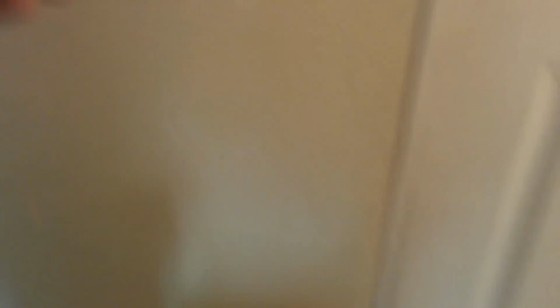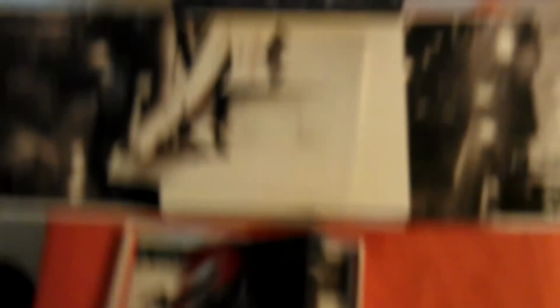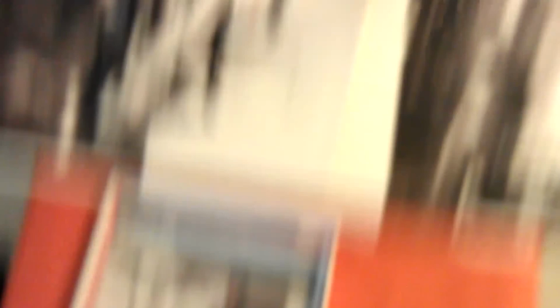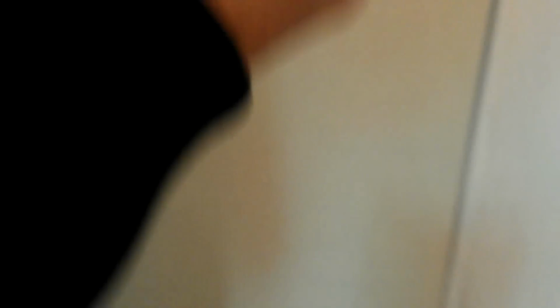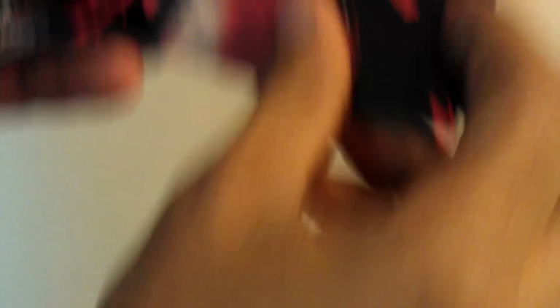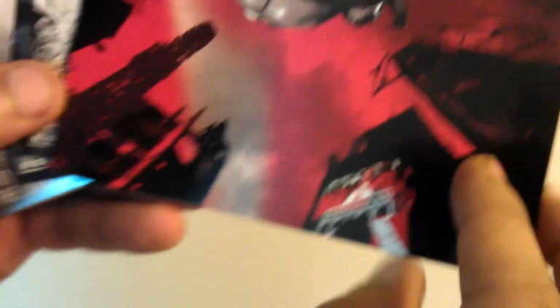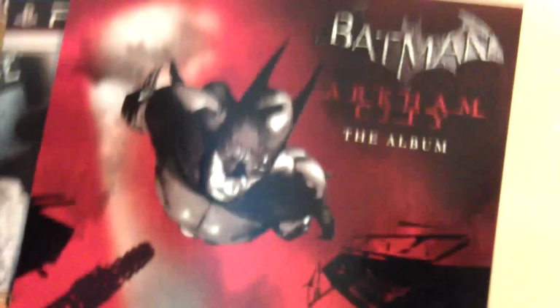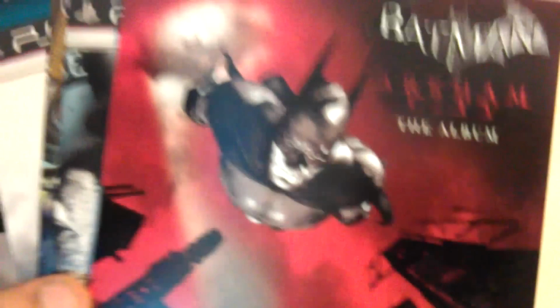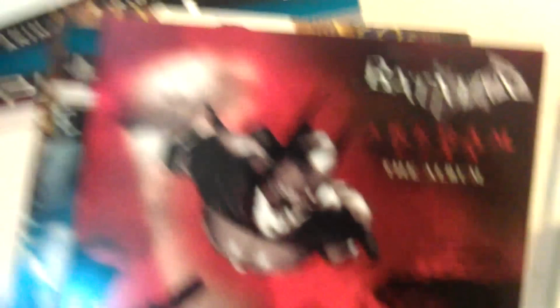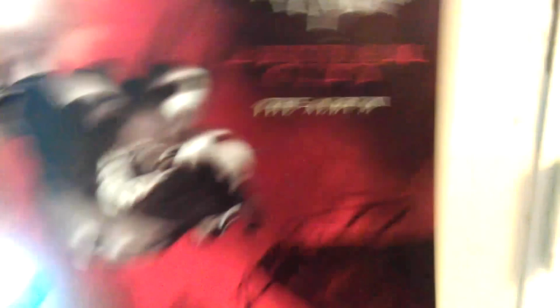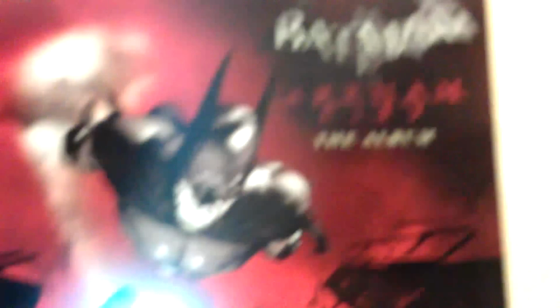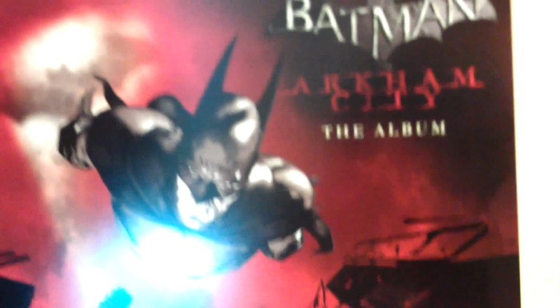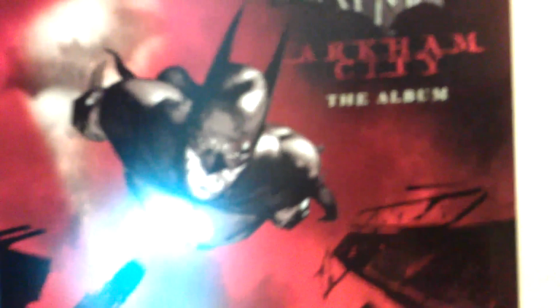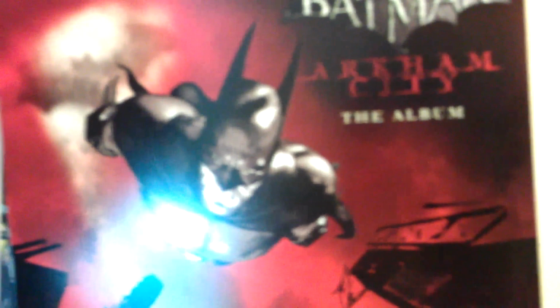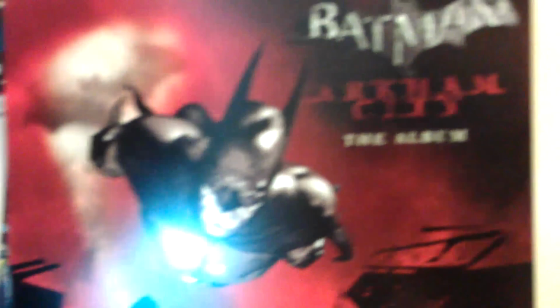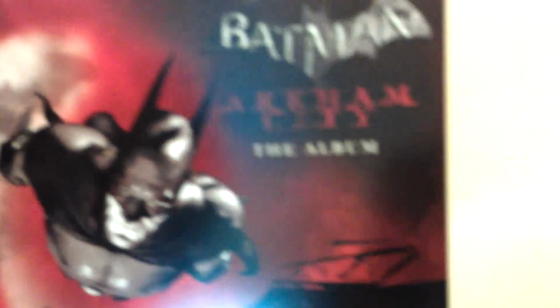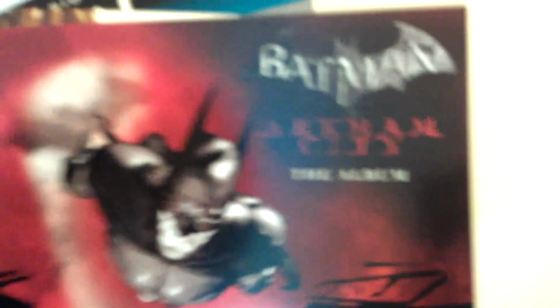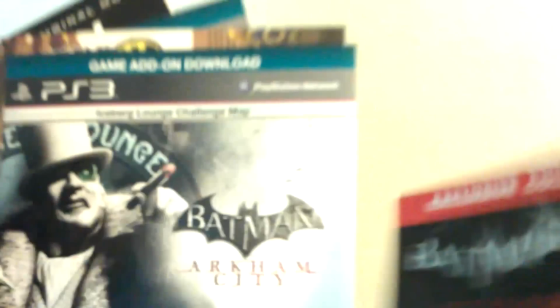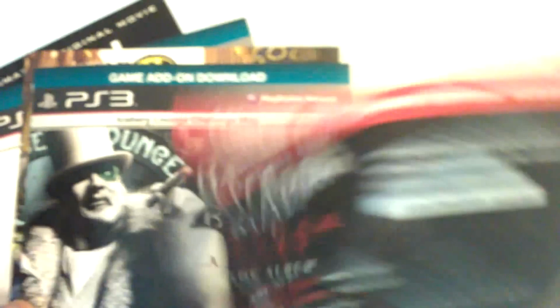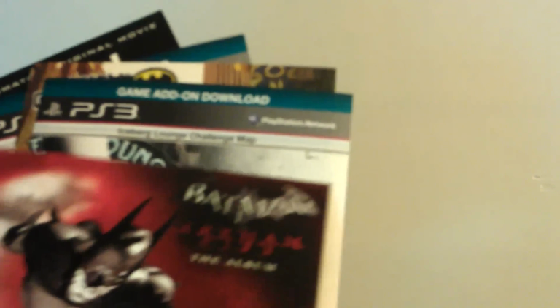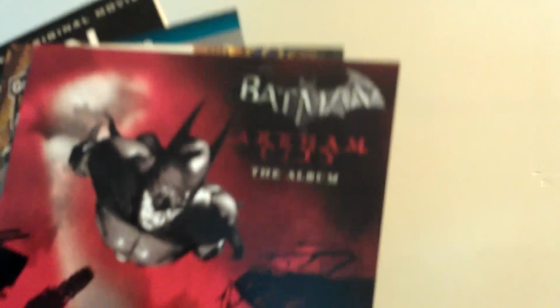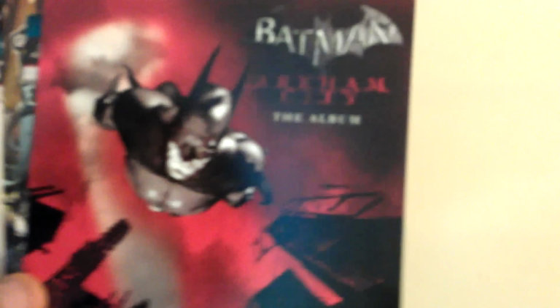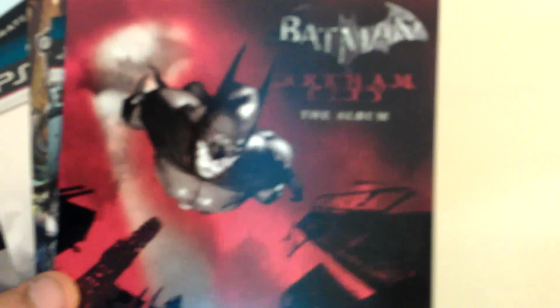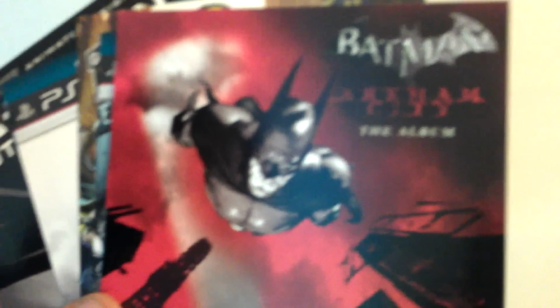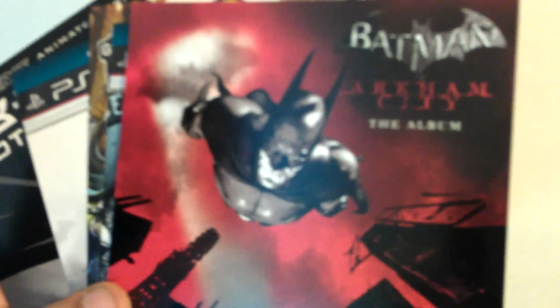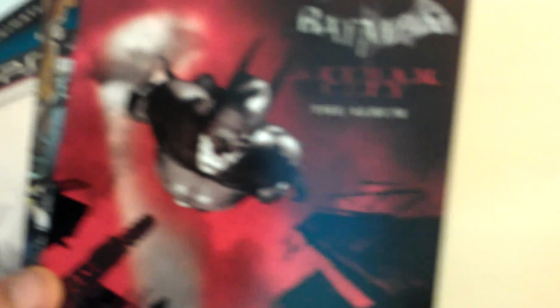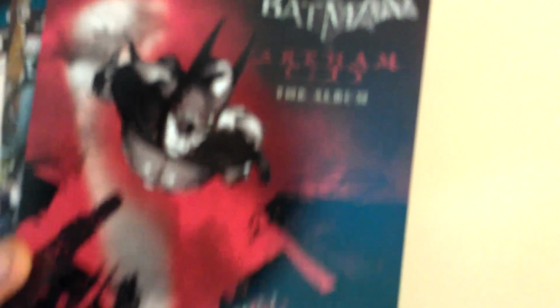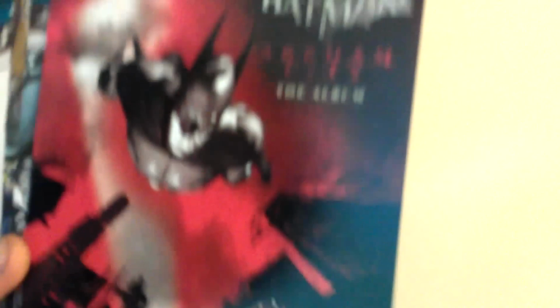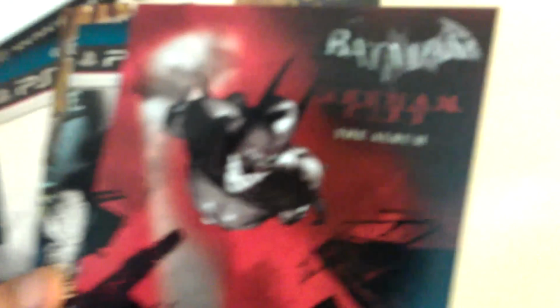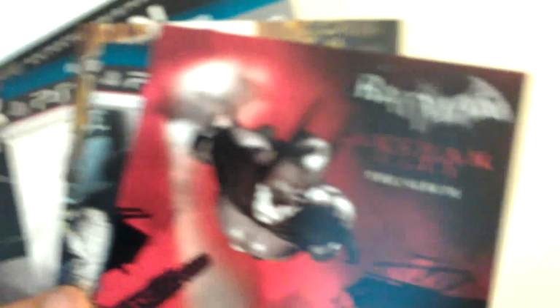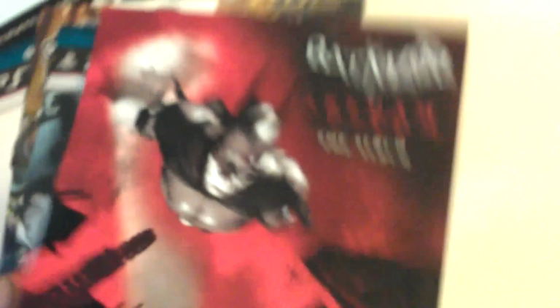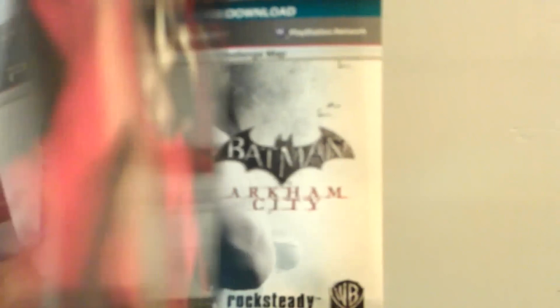What else? What's this? In Arkham City — the album. Turn it over. Sorry, I can't turn it over because there's a code.